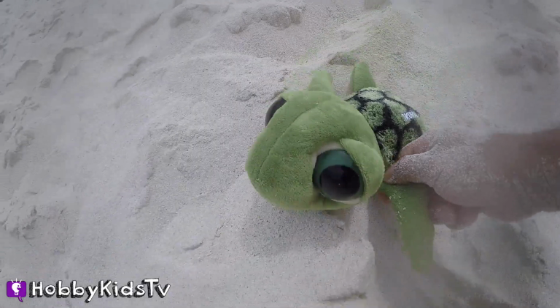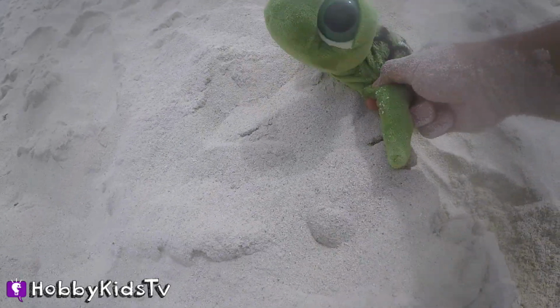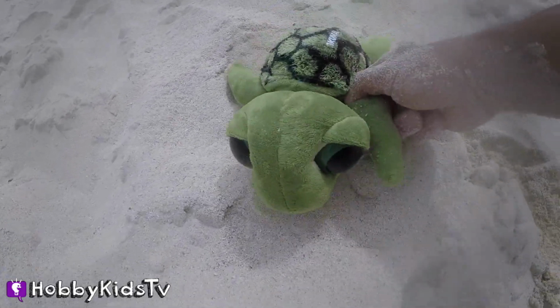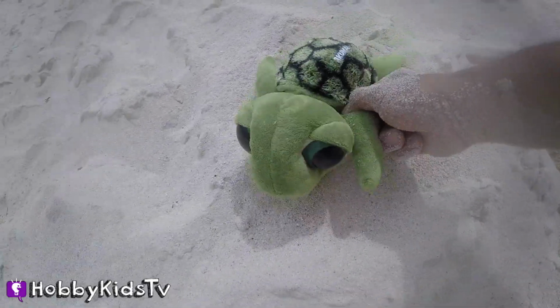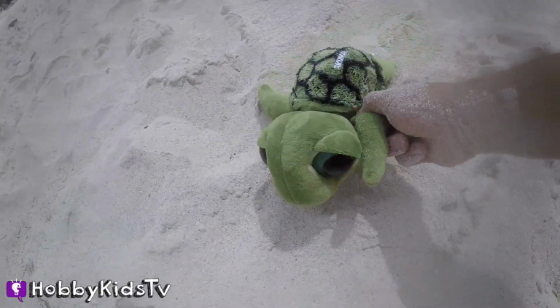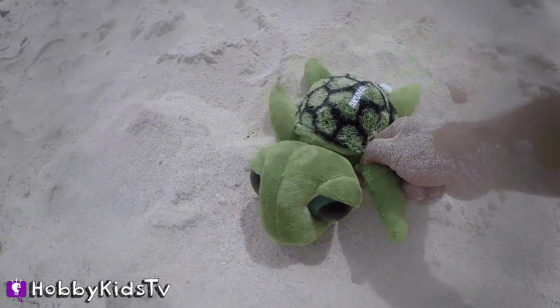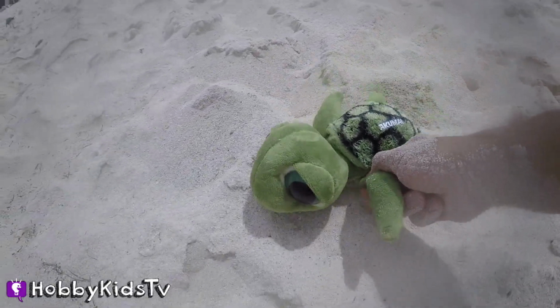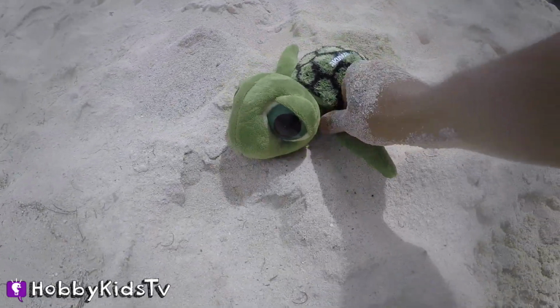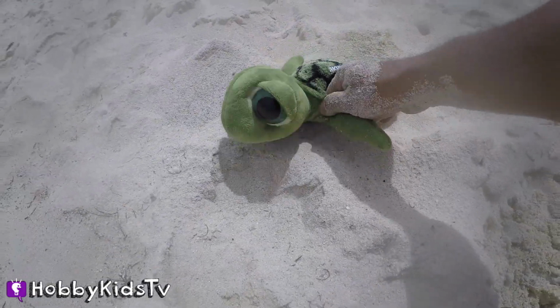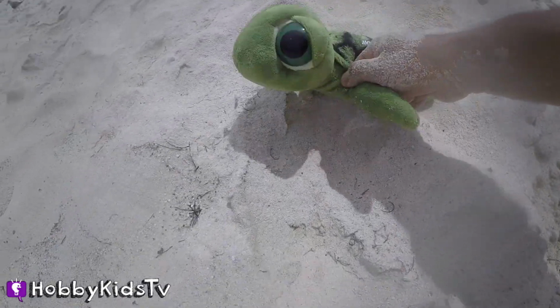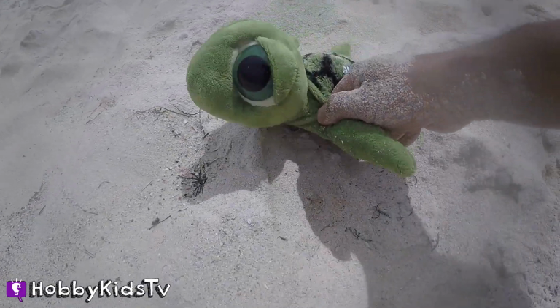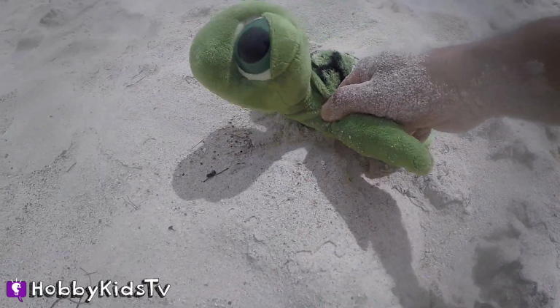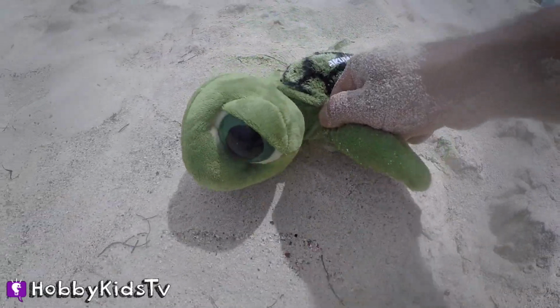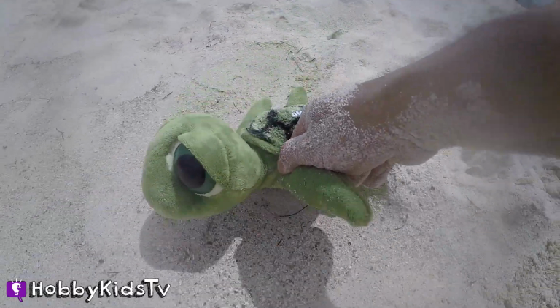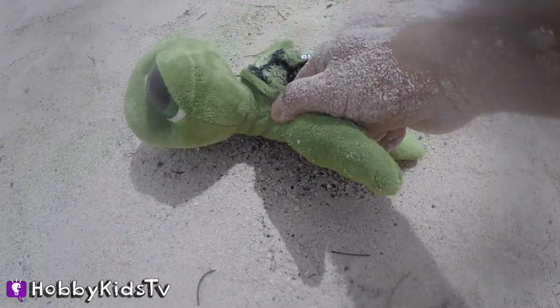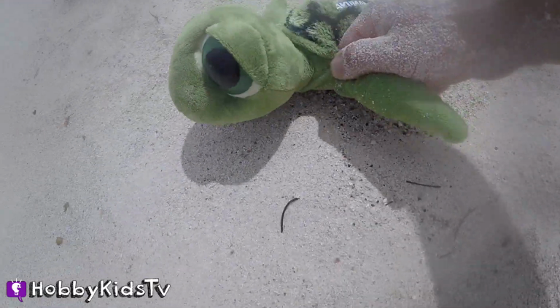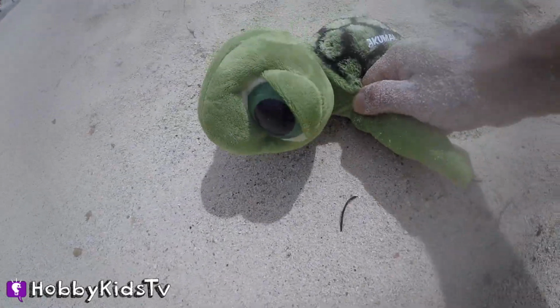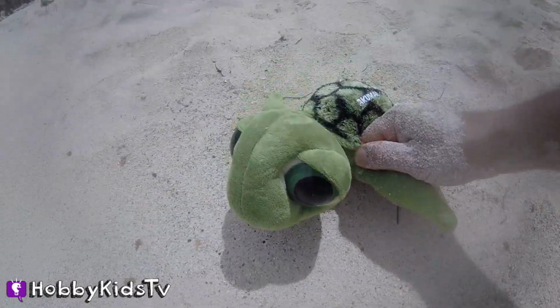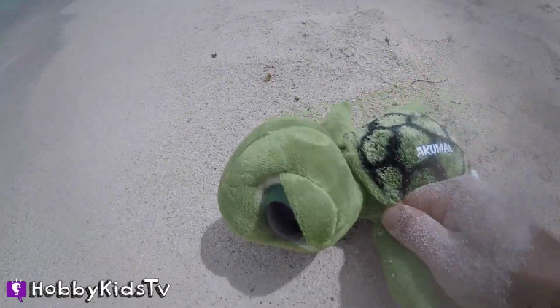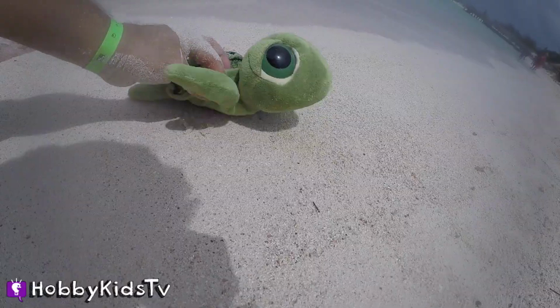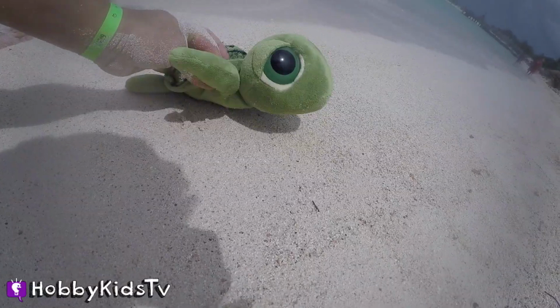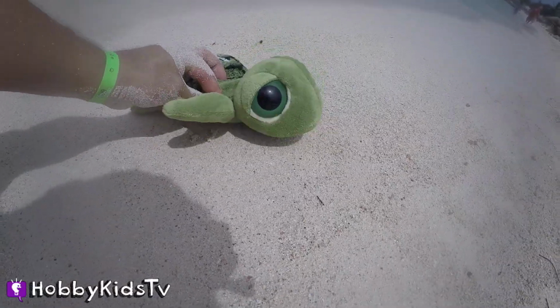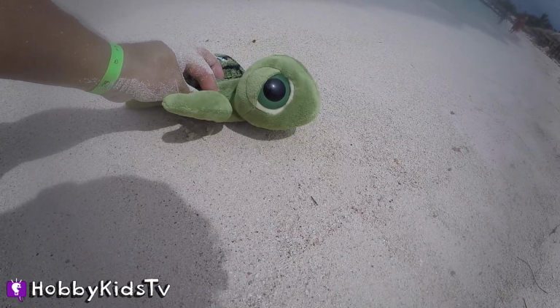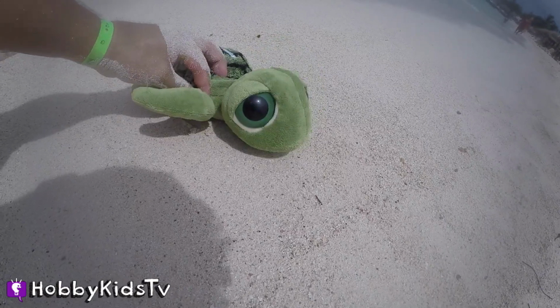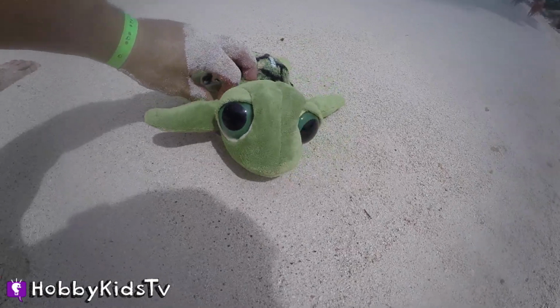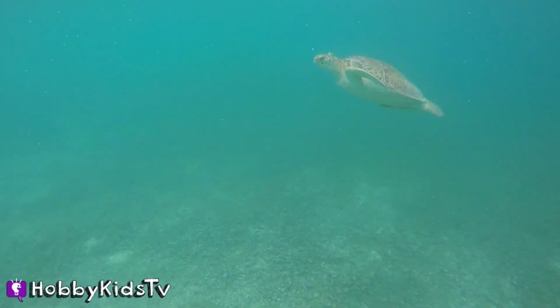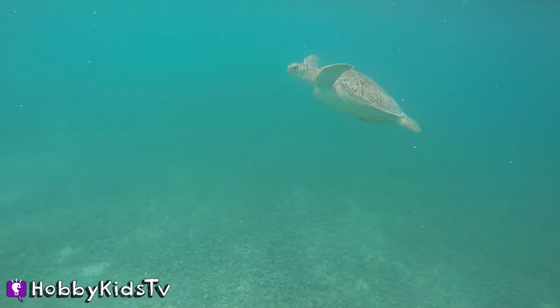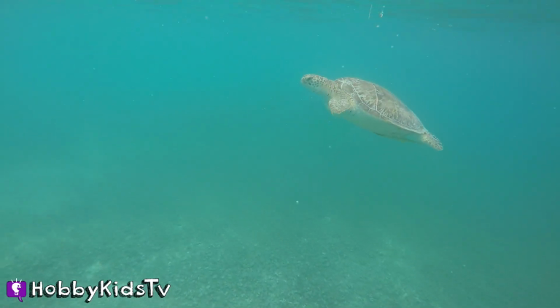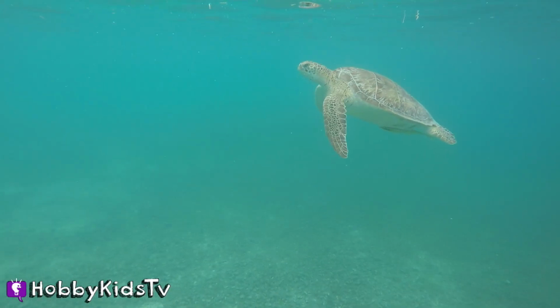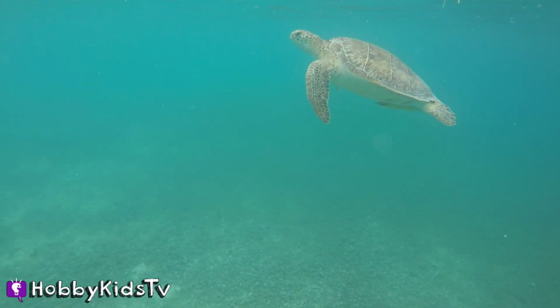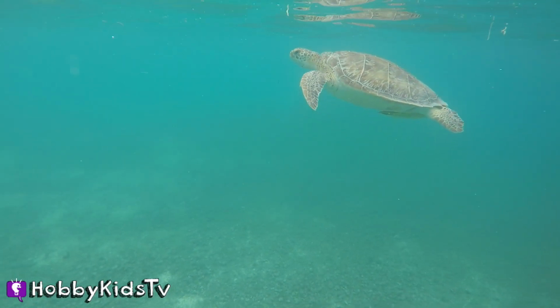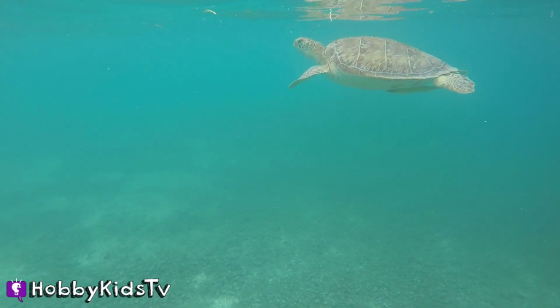Thanks for hanging out with me and finding toy surprises. I'm going to head back to the ocean now. If you like sea turtles, ocean, fishes, make sure and give this video a big thumbs up.